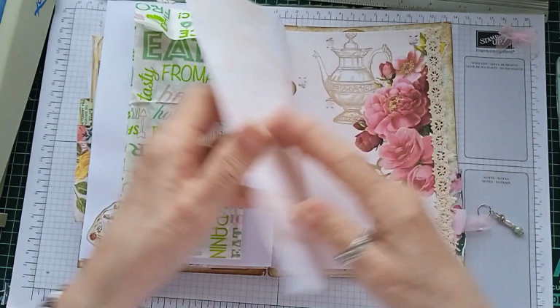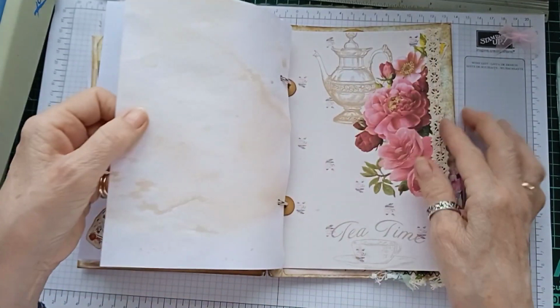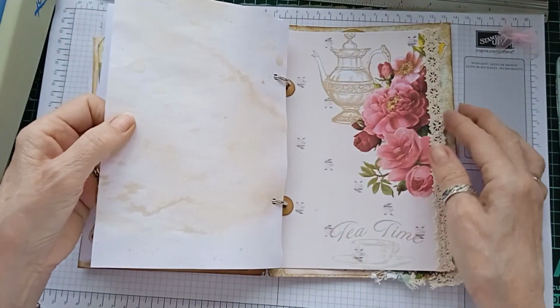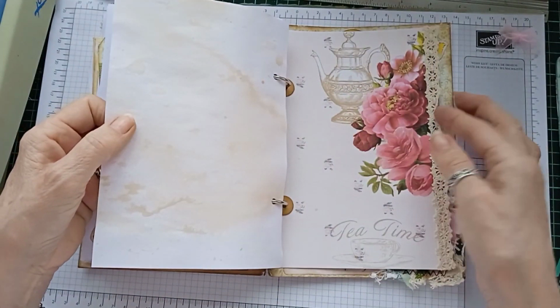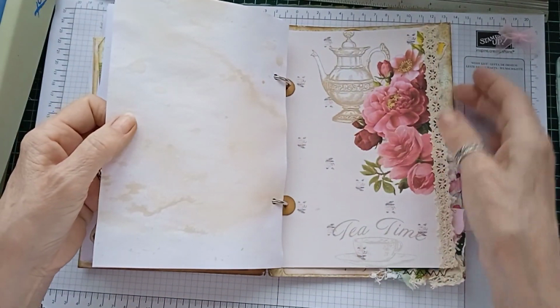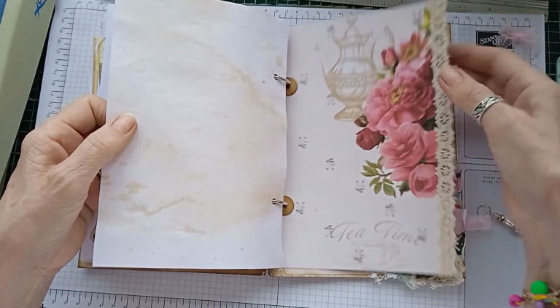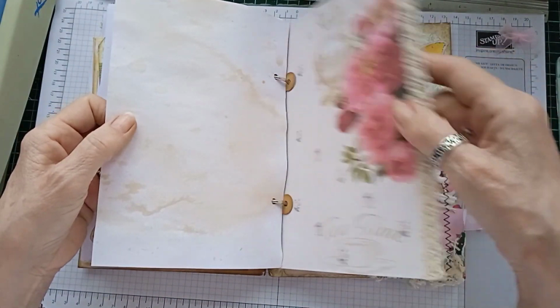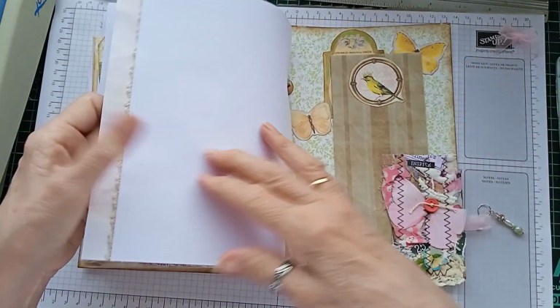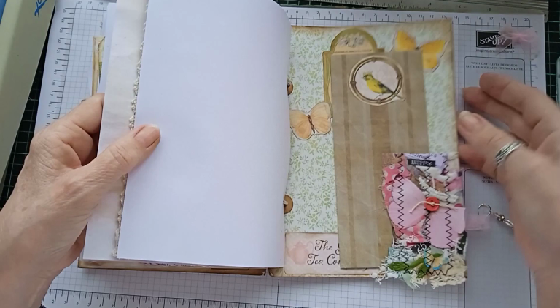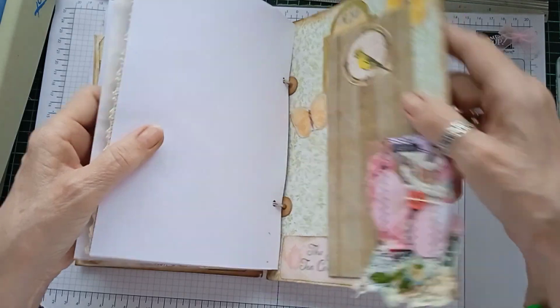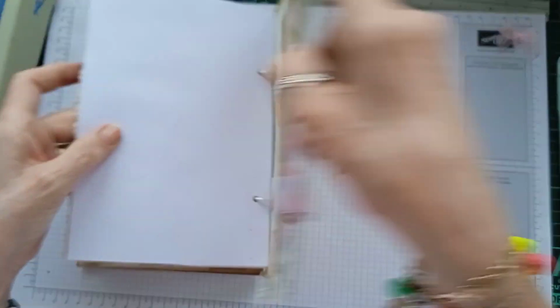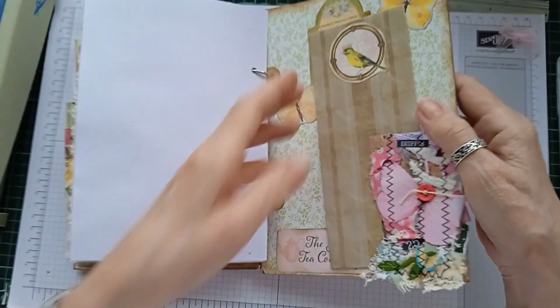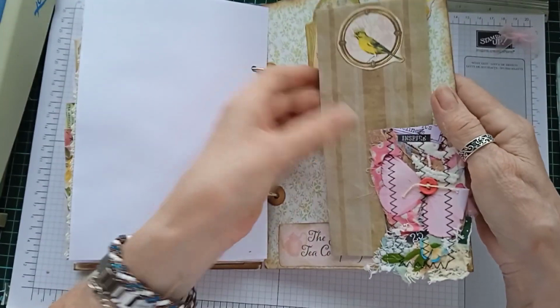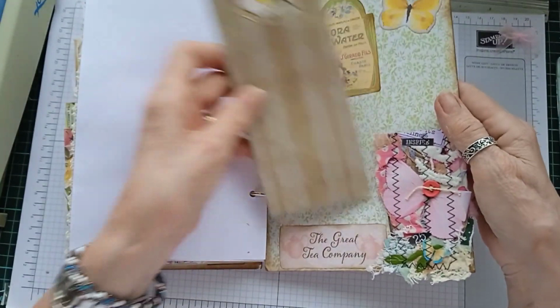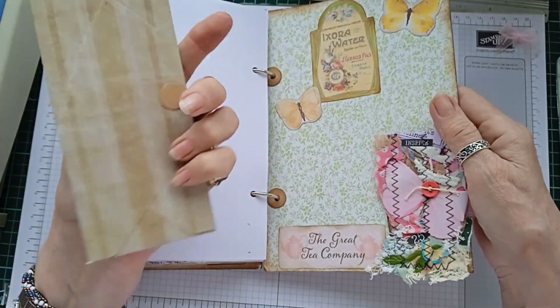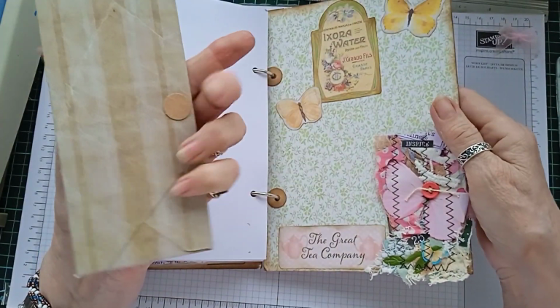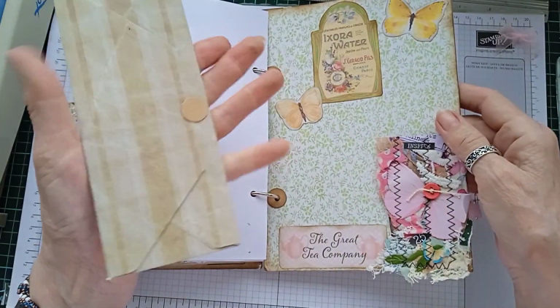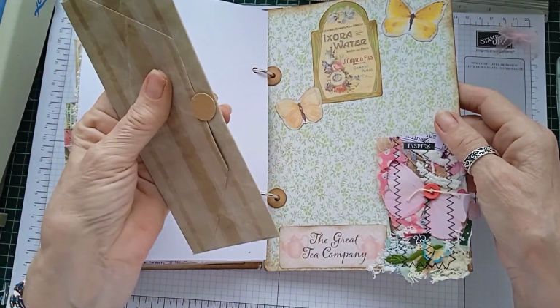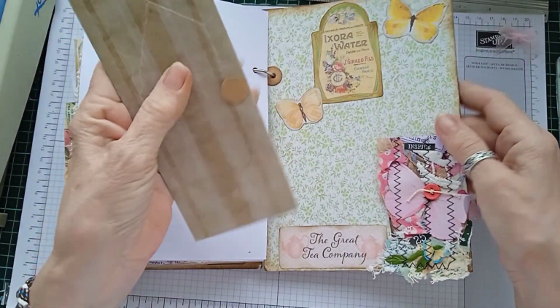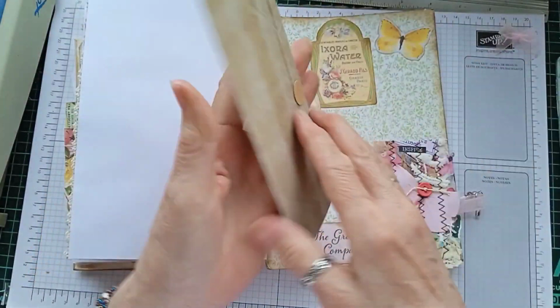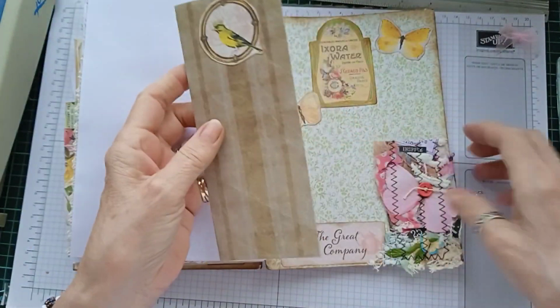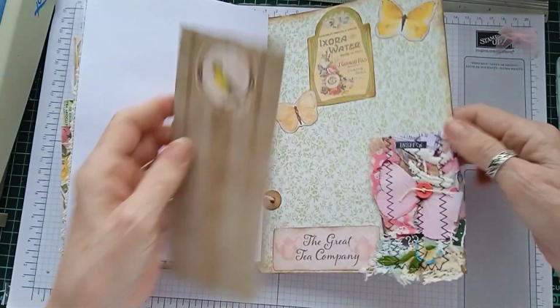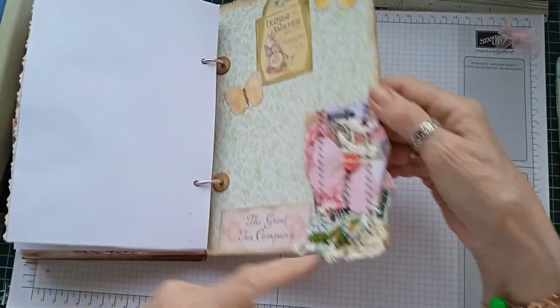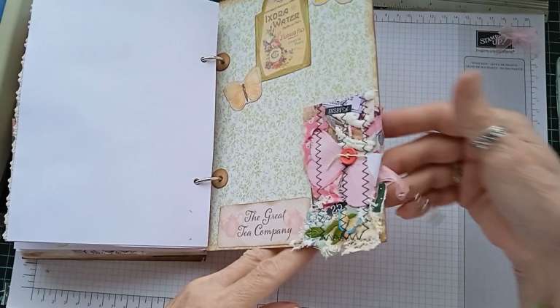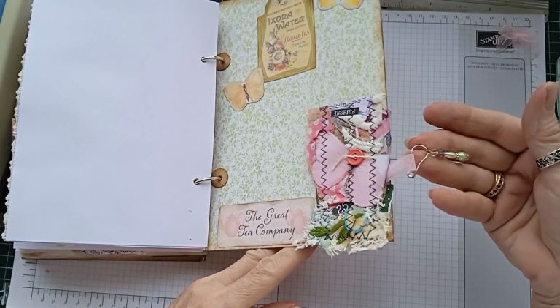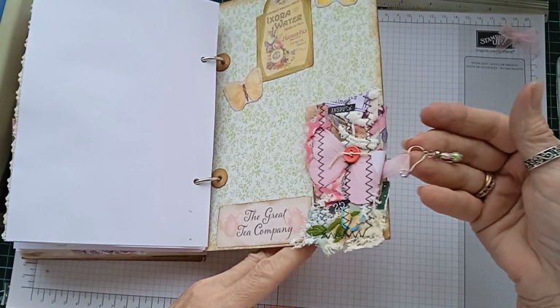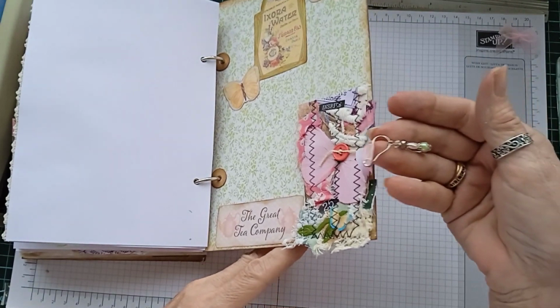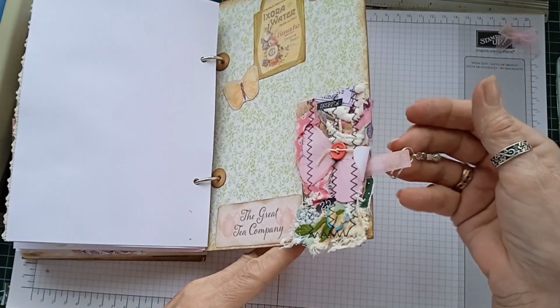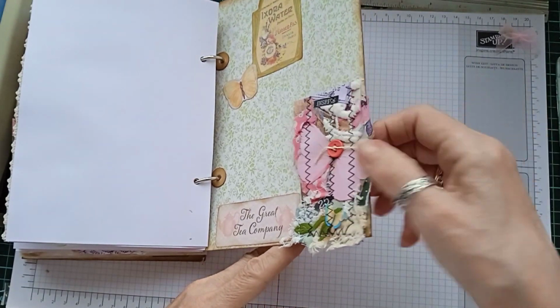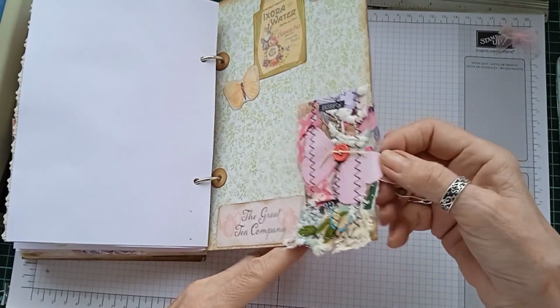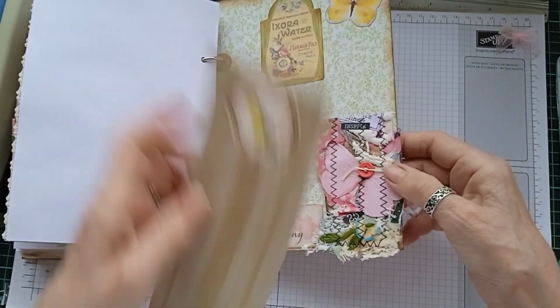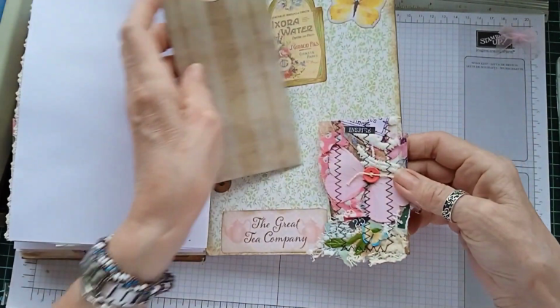So that's it really, and that's the back cover. Another little envelope there and a little dangle on the edge of the snippet there.